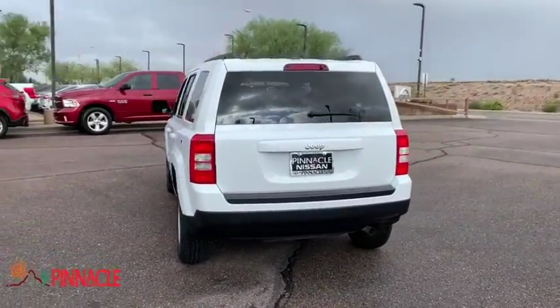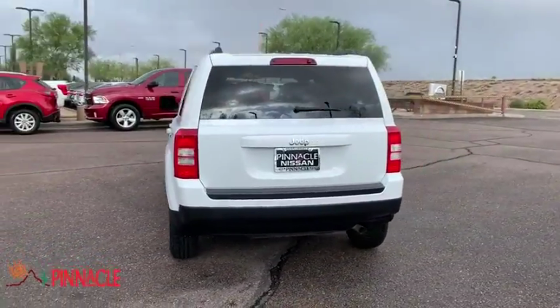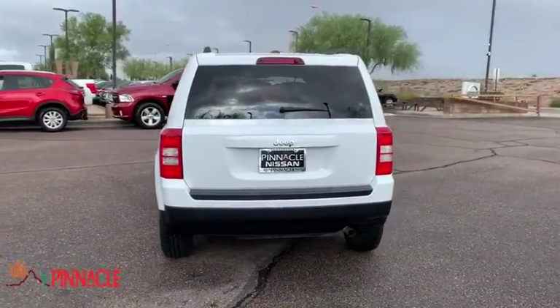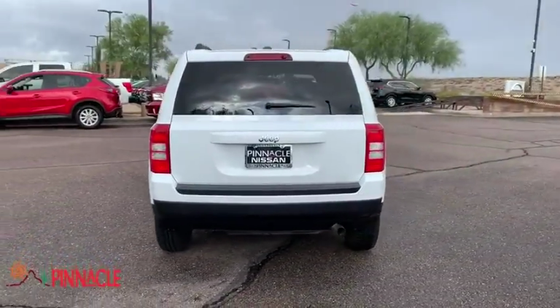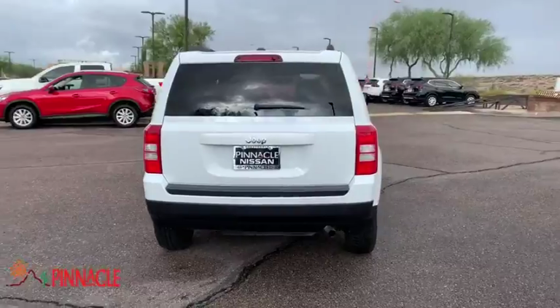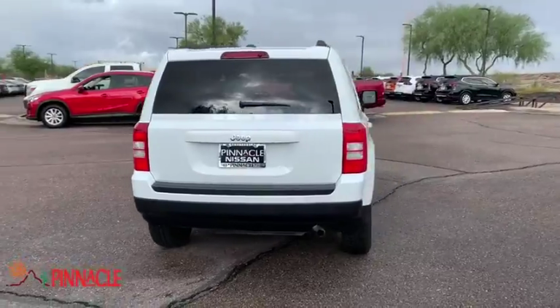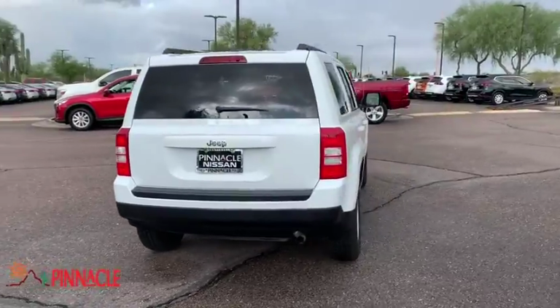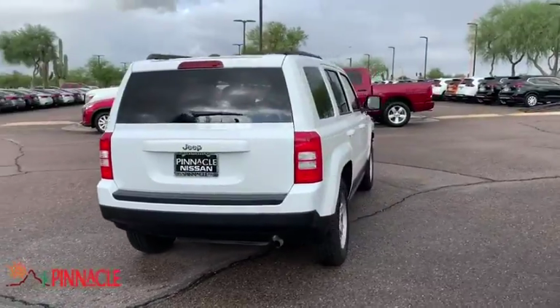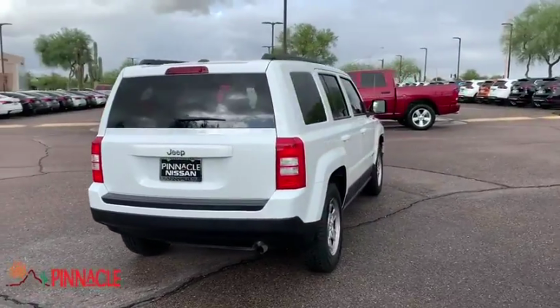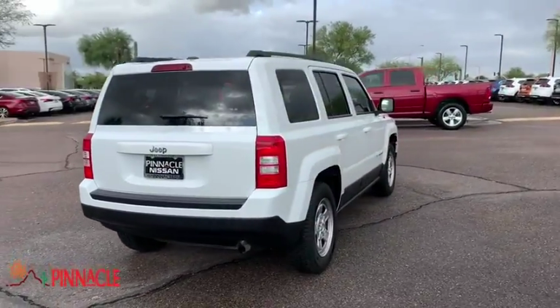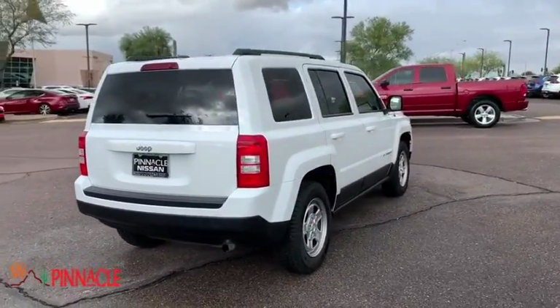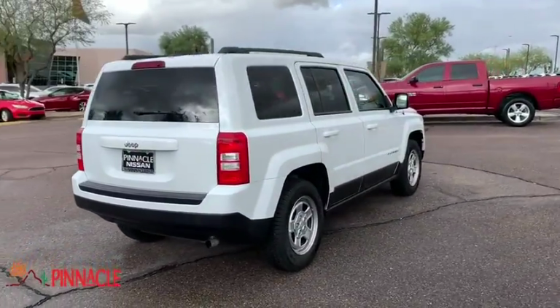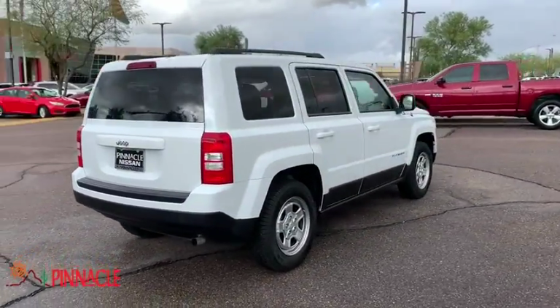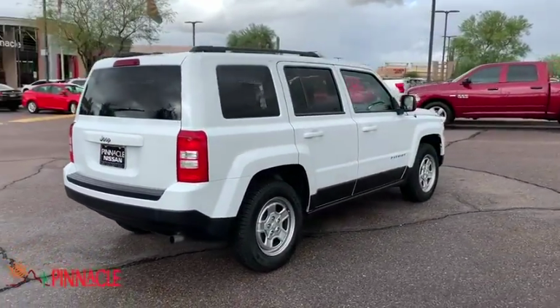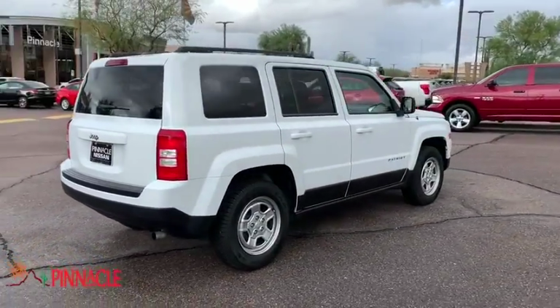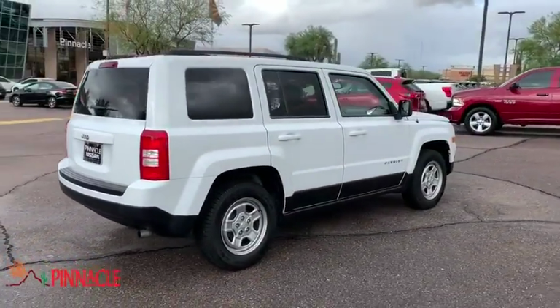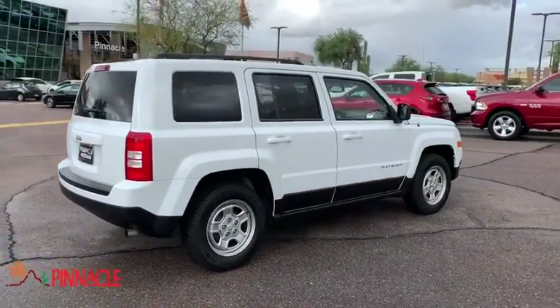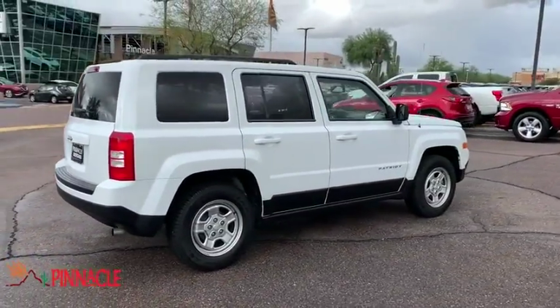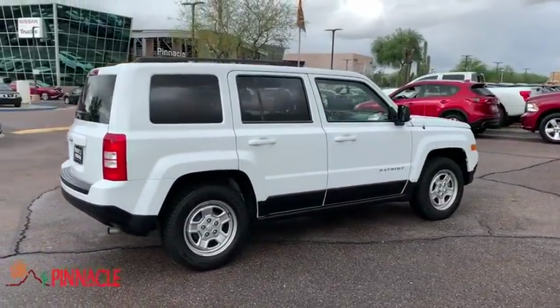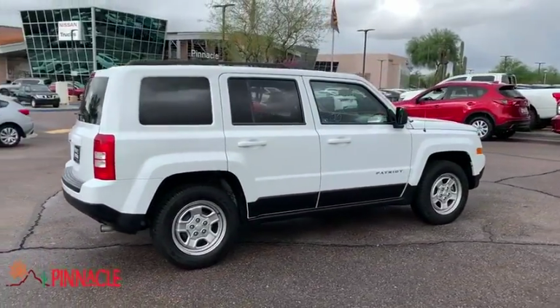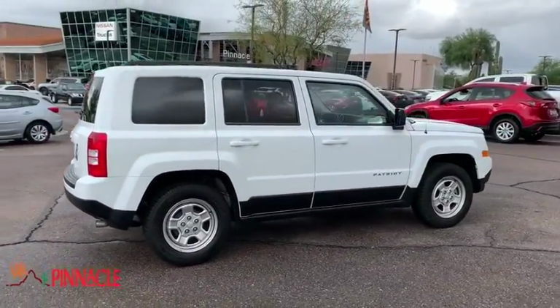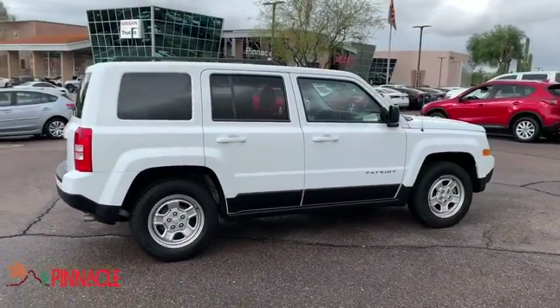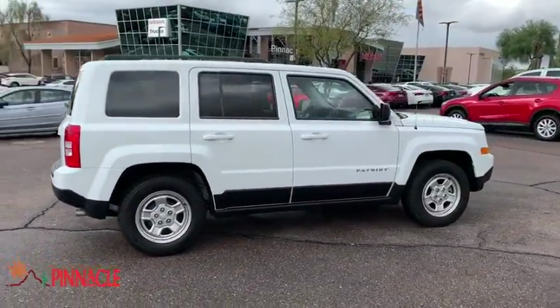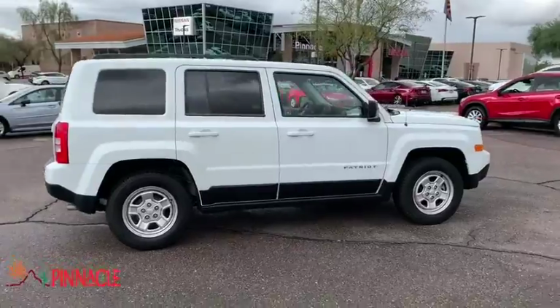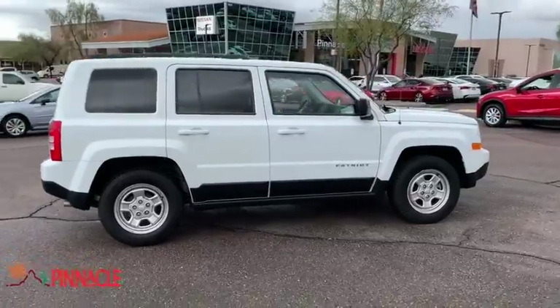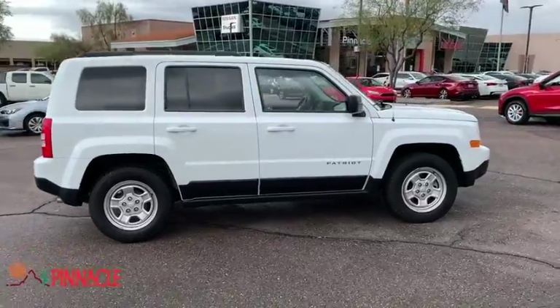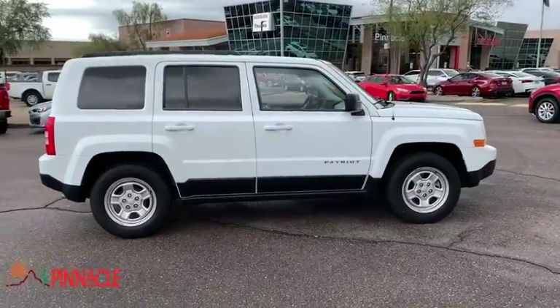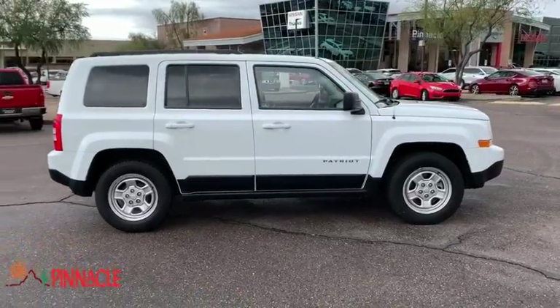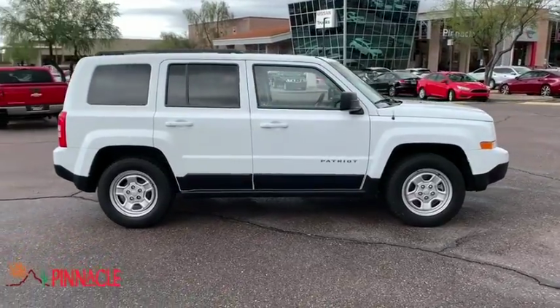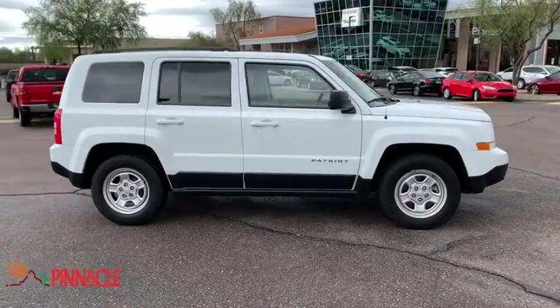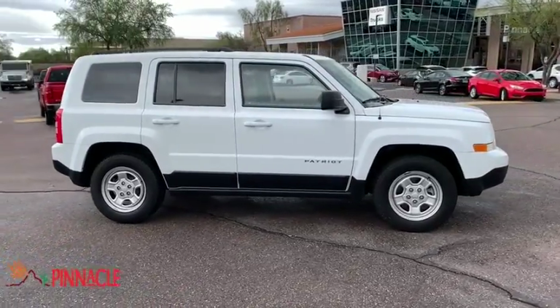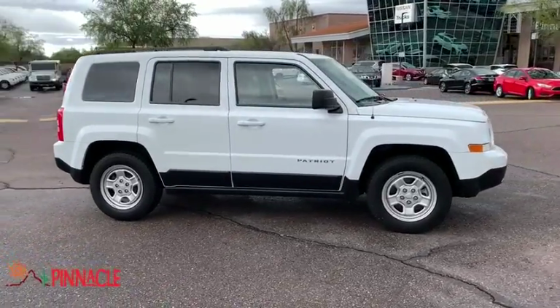The Patriot has plenty of room inside for any size family. This vehicle has less than 60,000 miles. Here are some of this vehicle's great options.